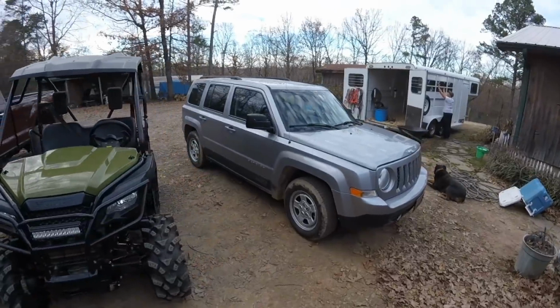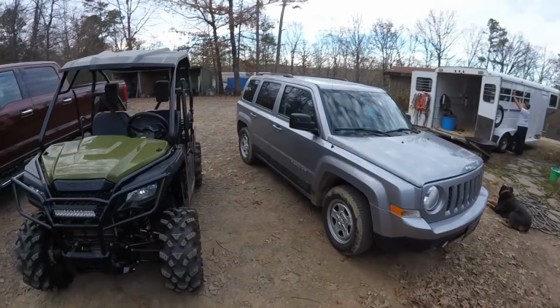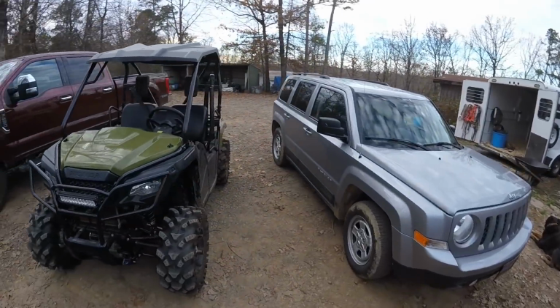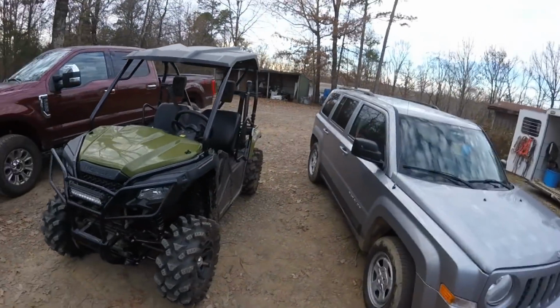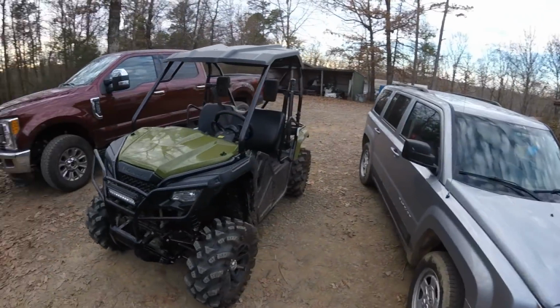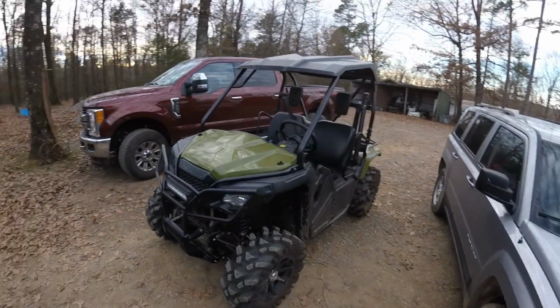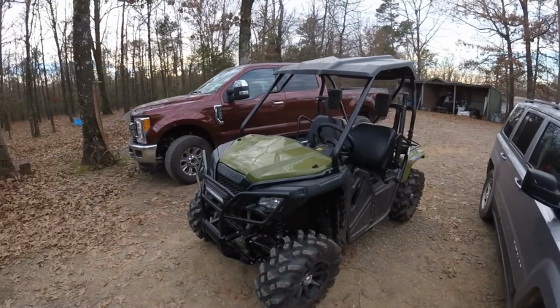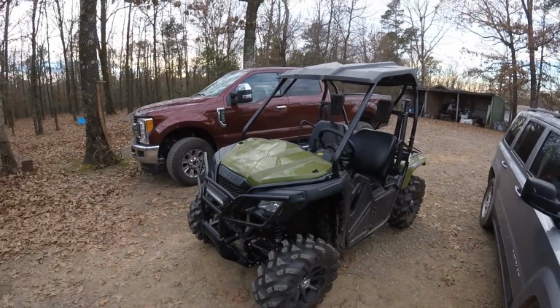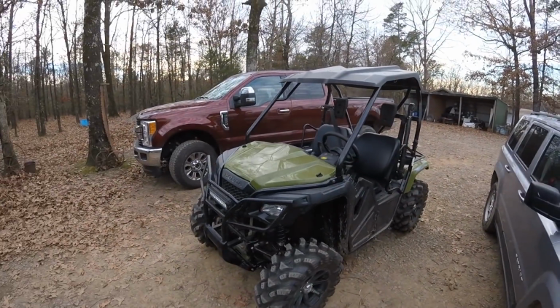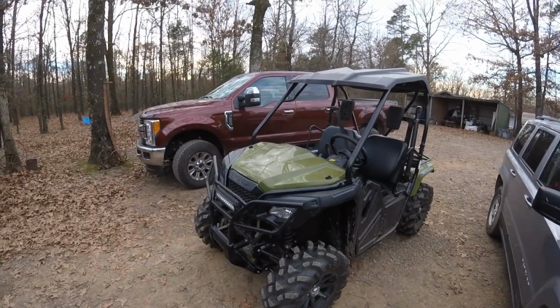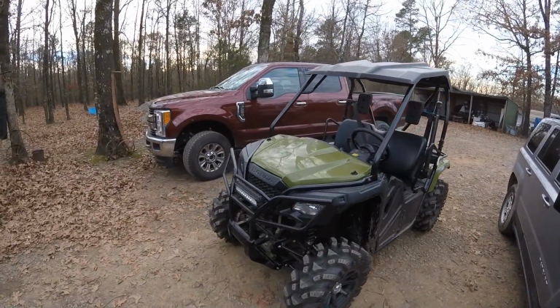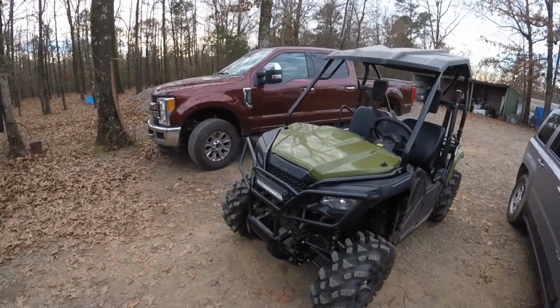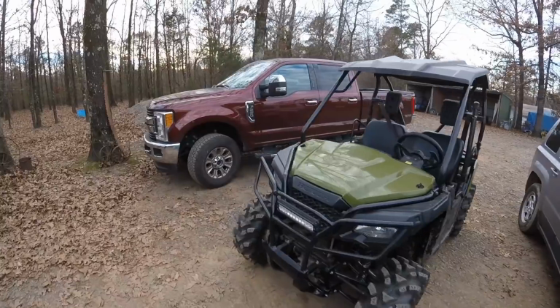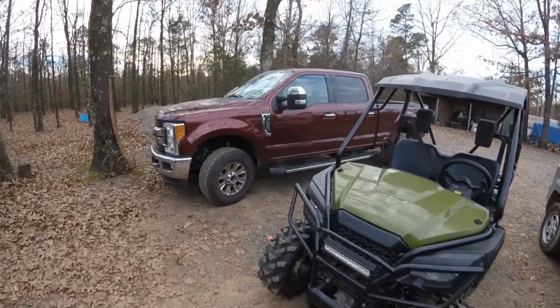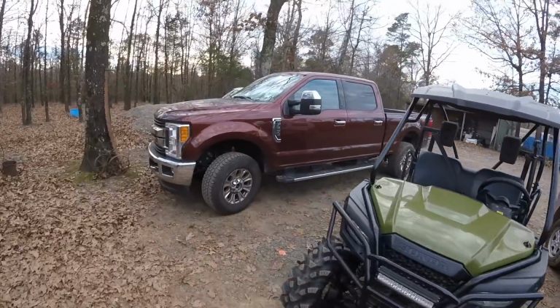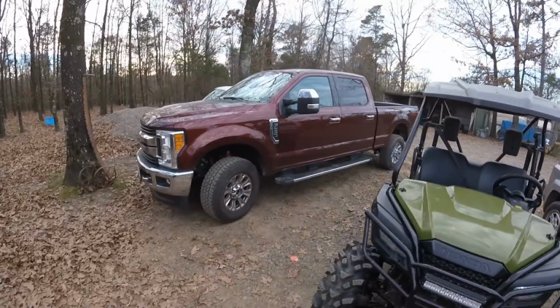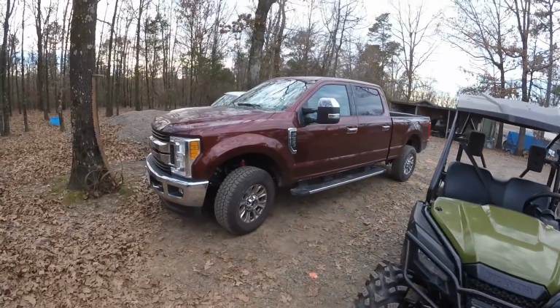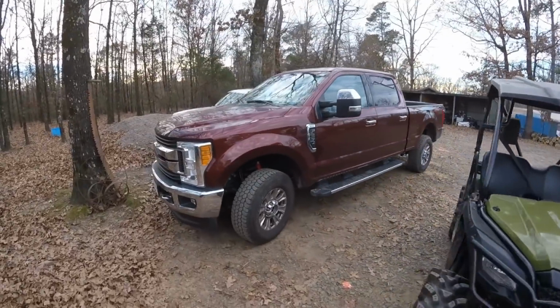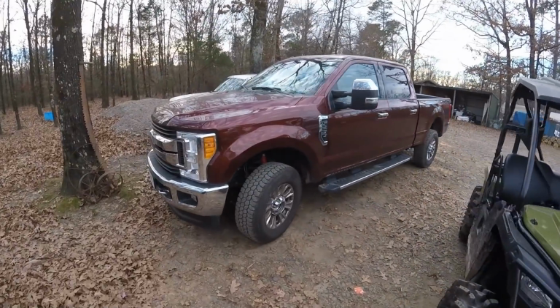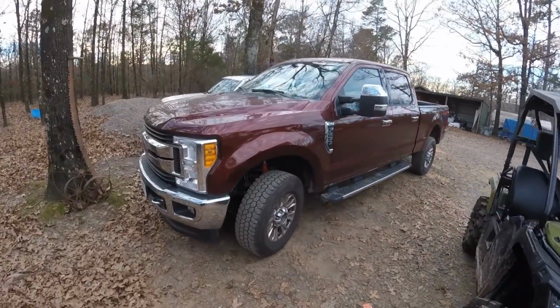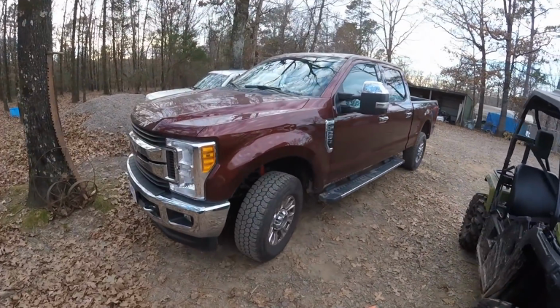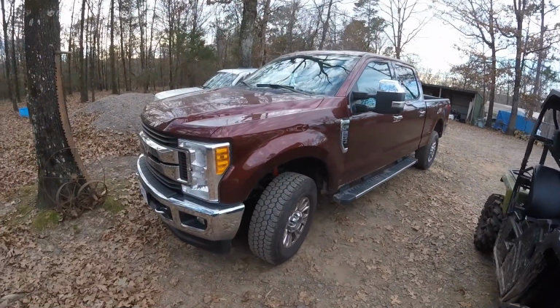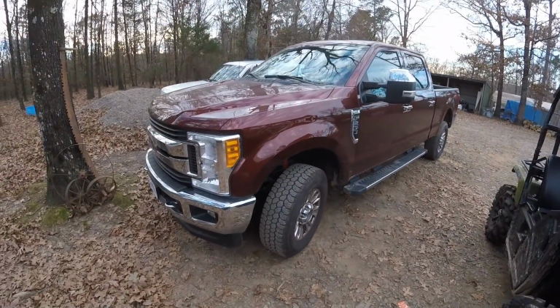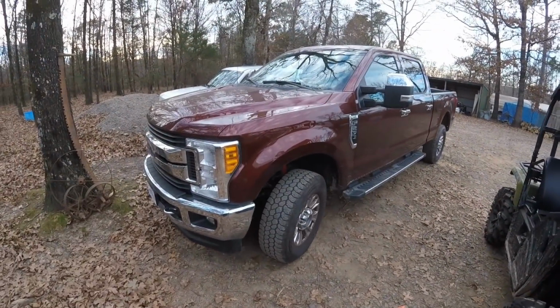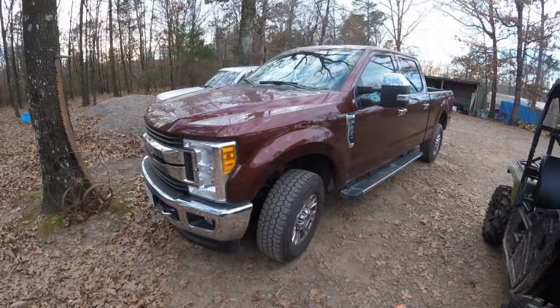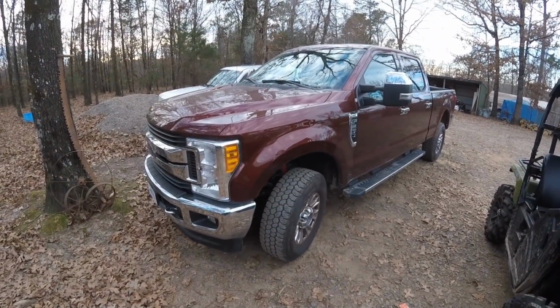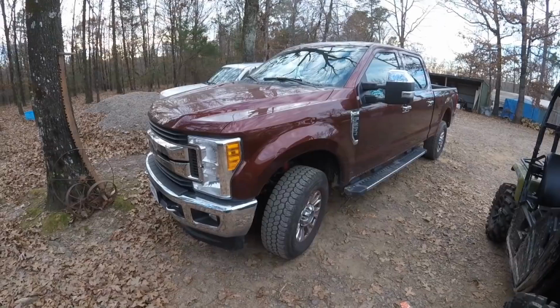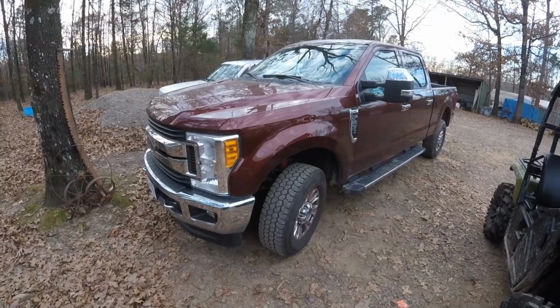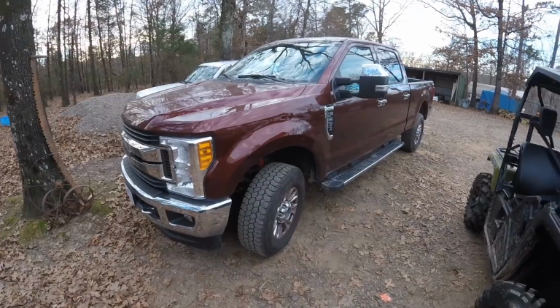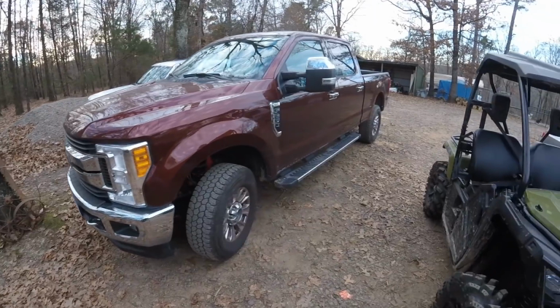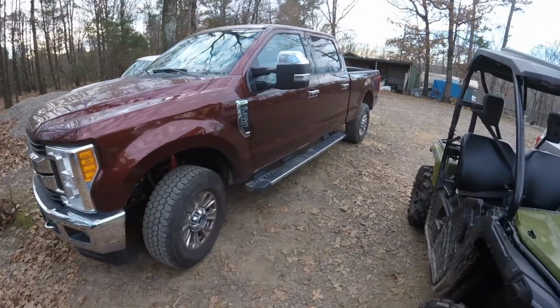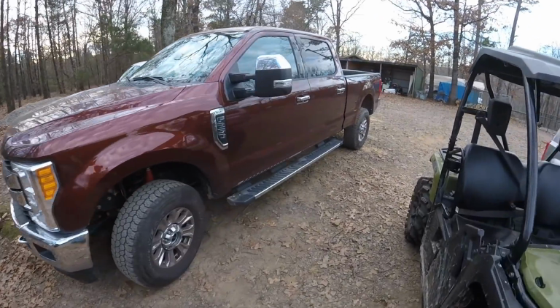Just another little shot of the Mud Pro sitting next to the little Patriot and the 2017 F250, which I cannot wait to get out on my own.